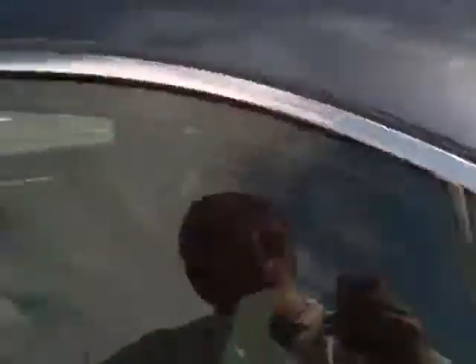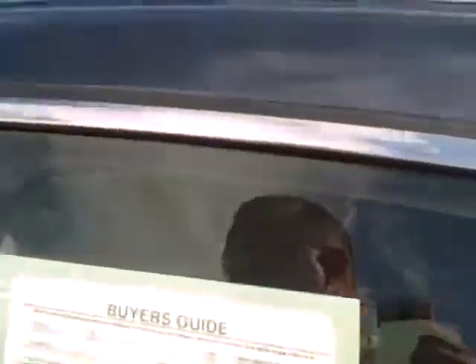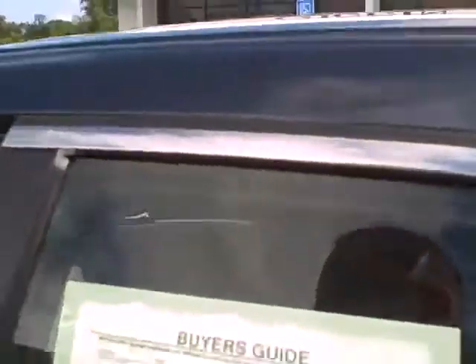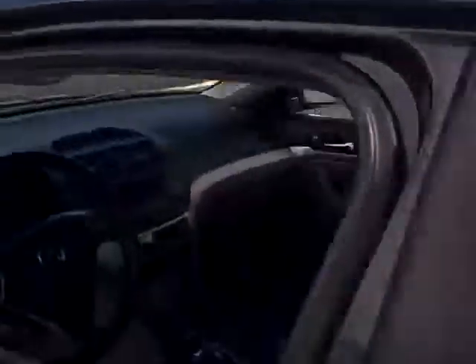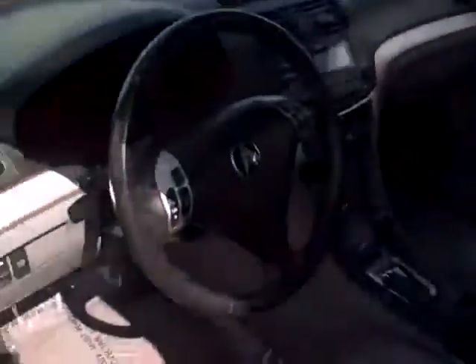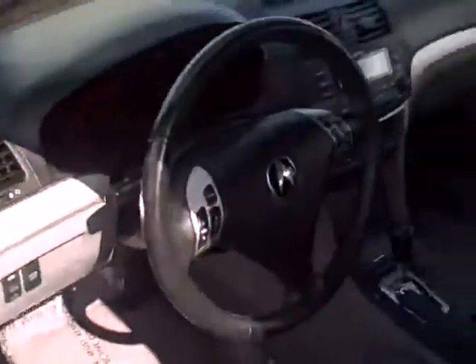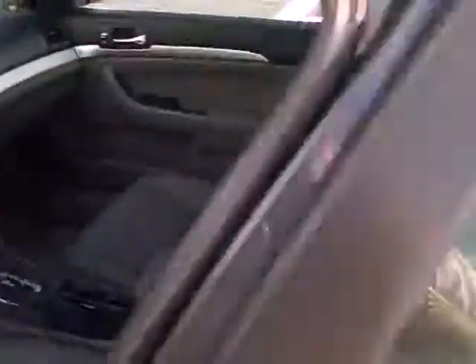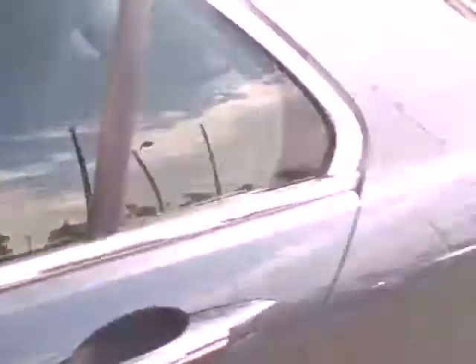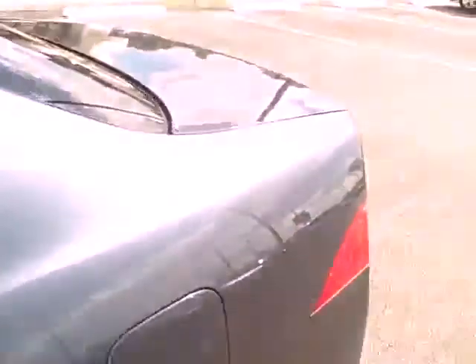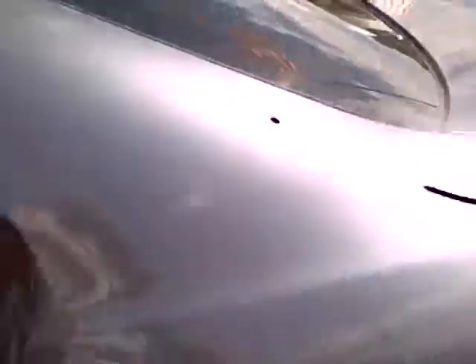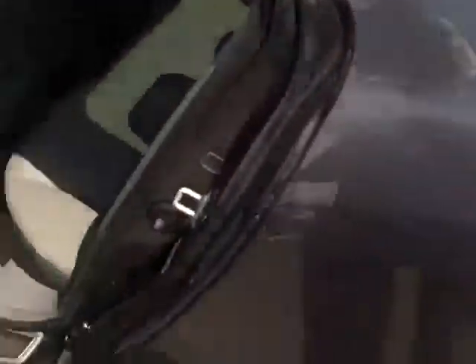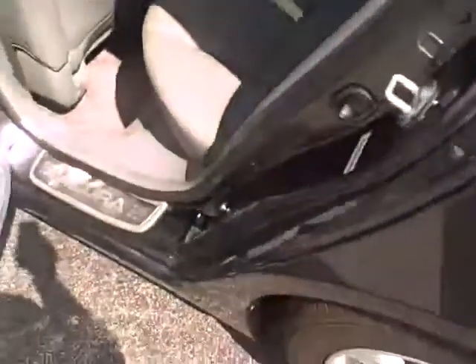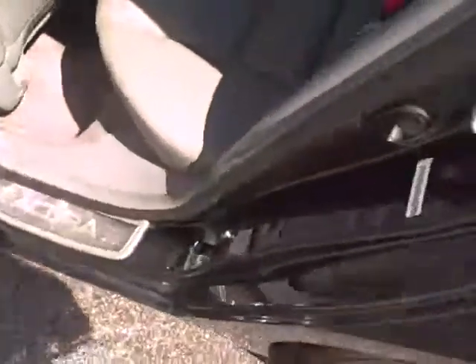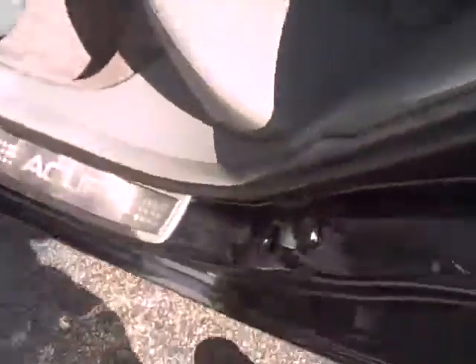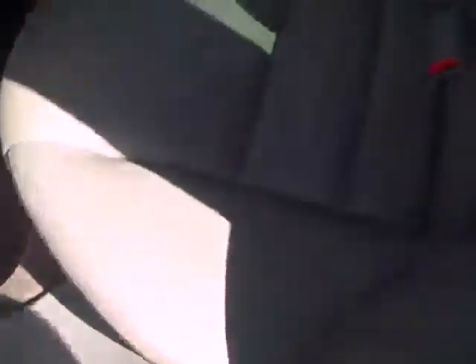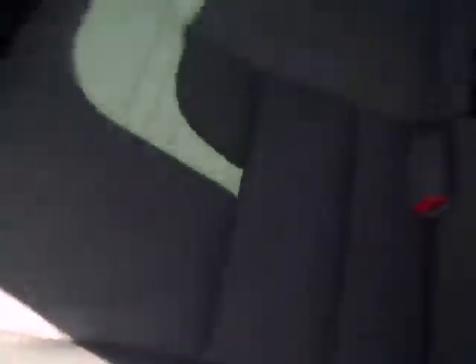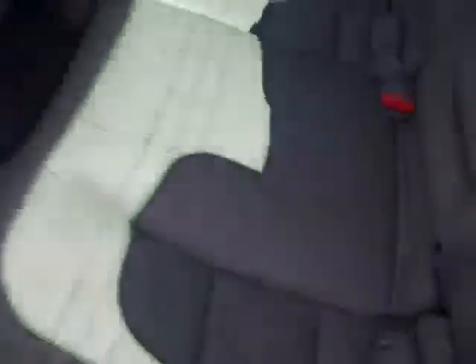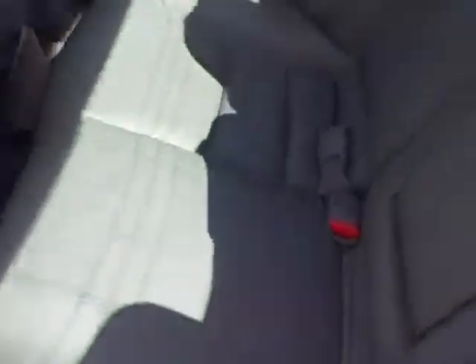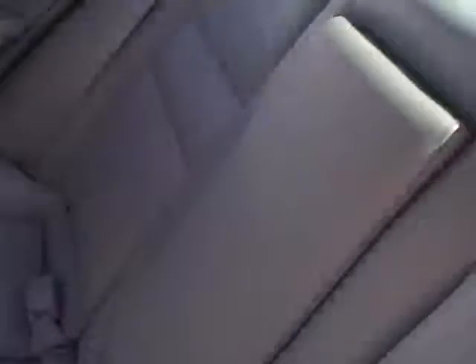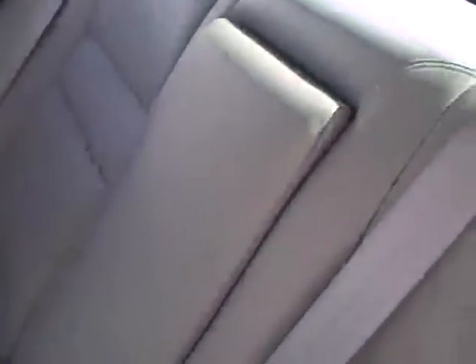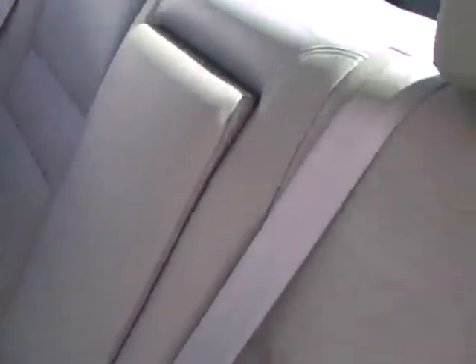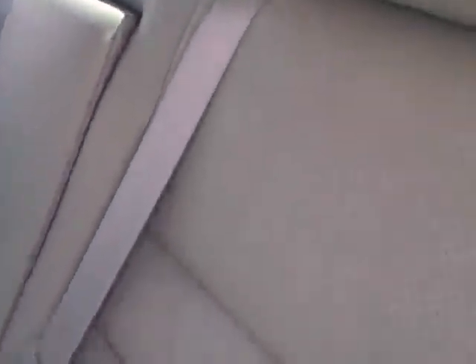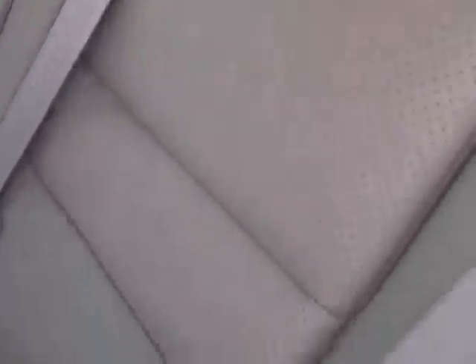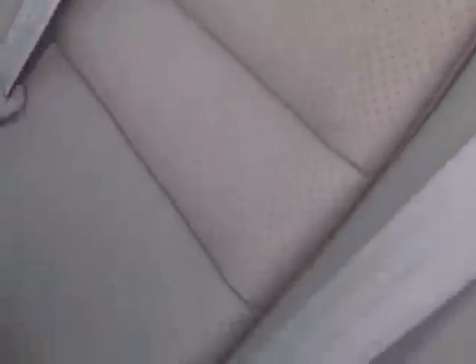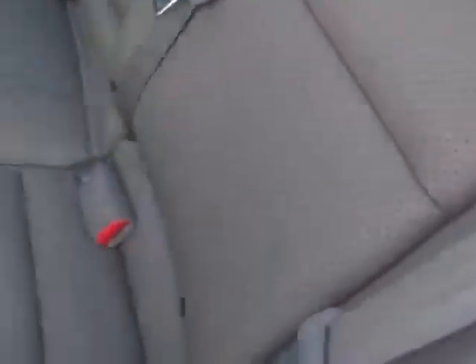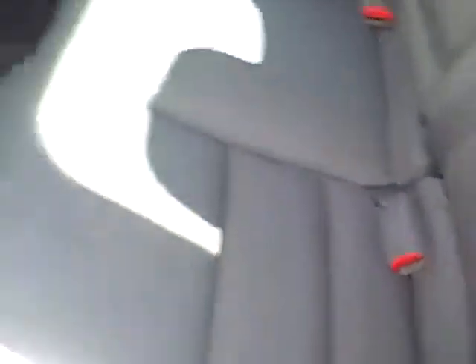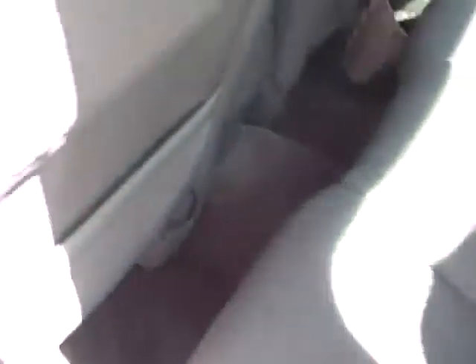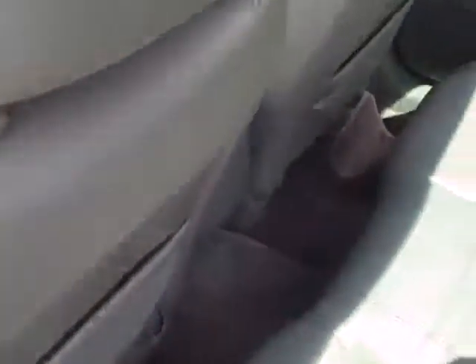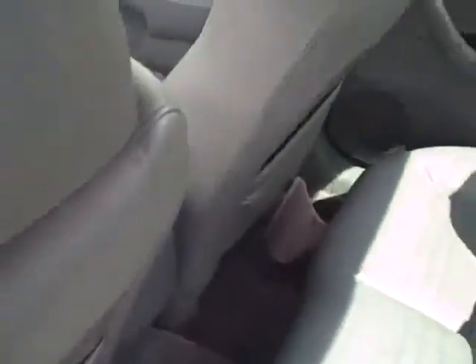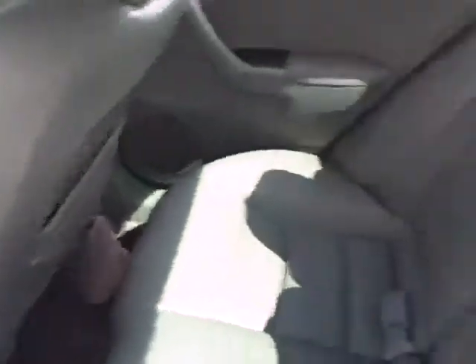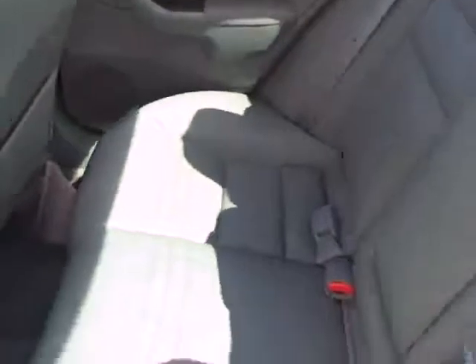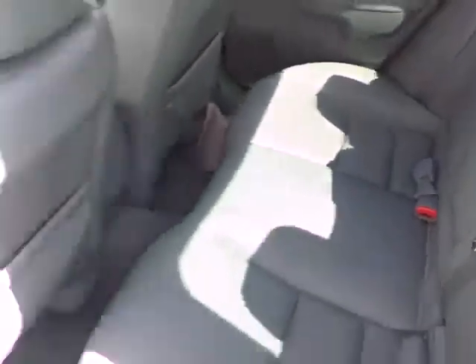I'm going to go ahead and open up the front door and show you the back seat. Seats are in really nice shape — back seats are nearly flawless. Doesn't really look like anybody's sat in them. Perforated seats, nice and clean. Big back seat.